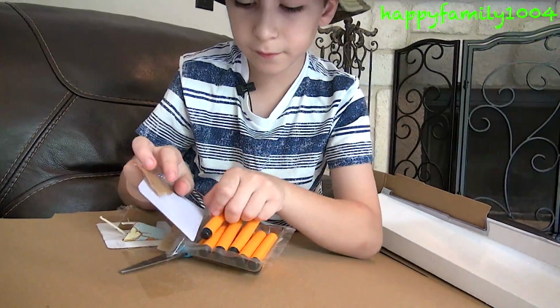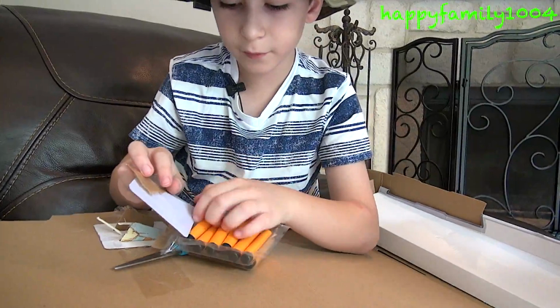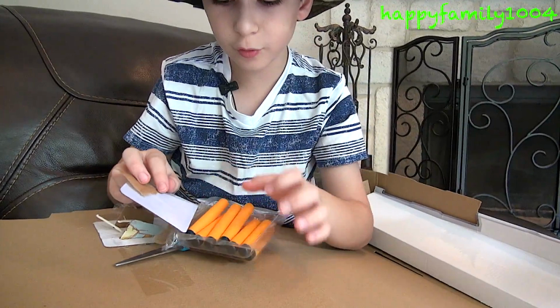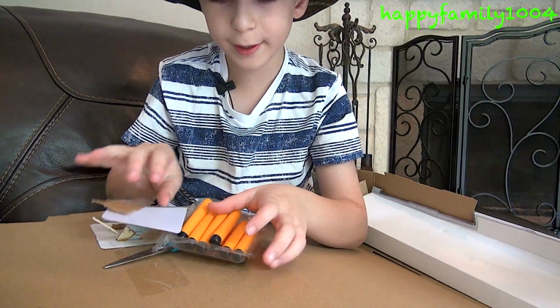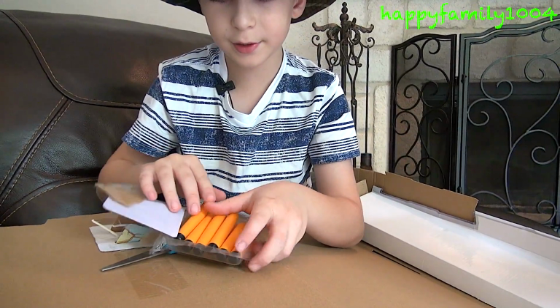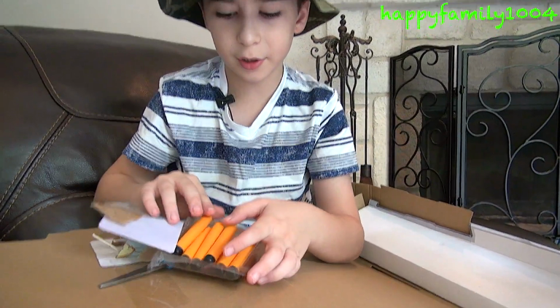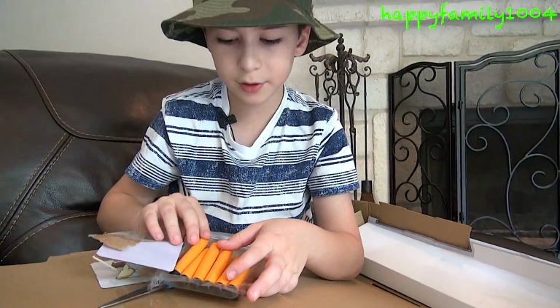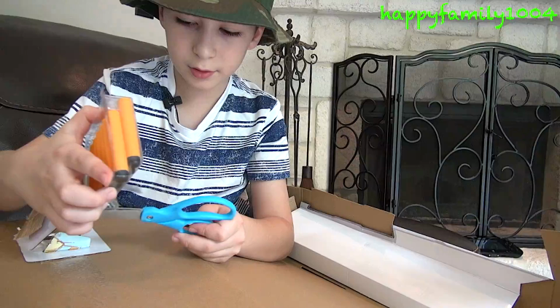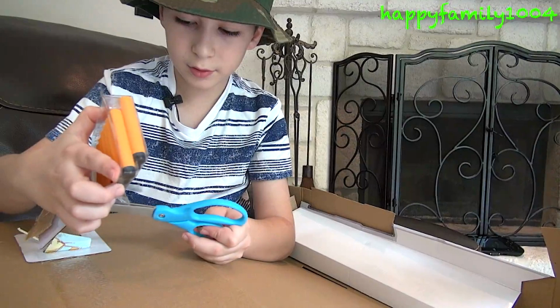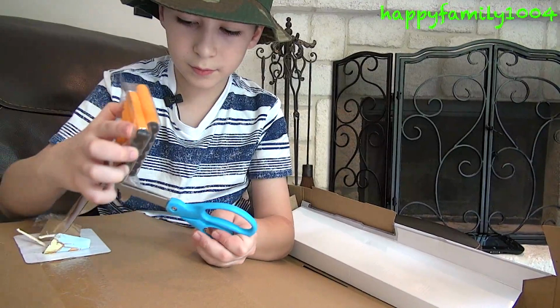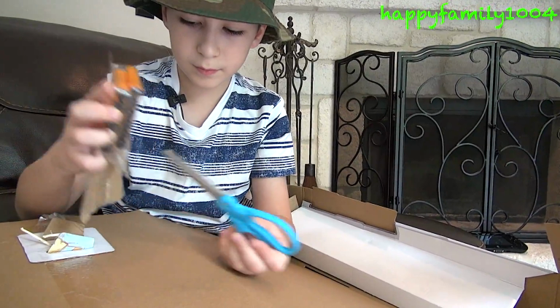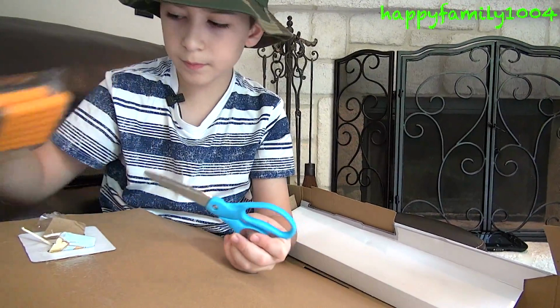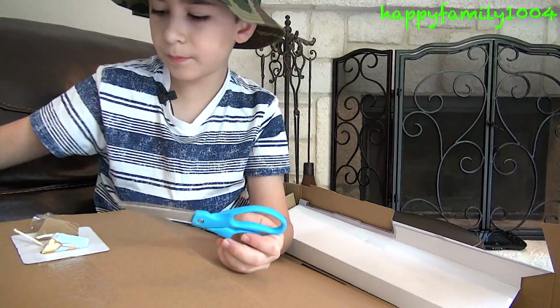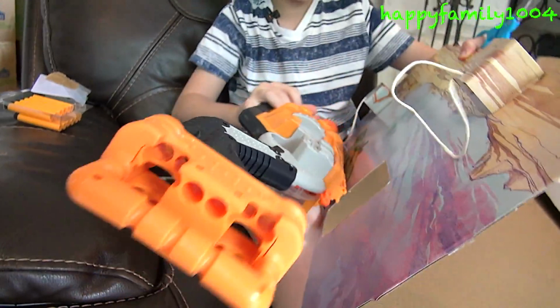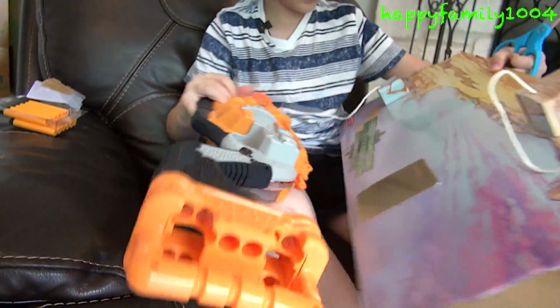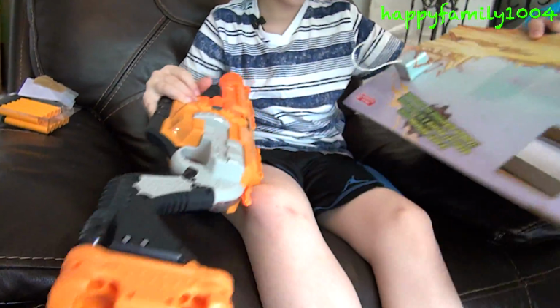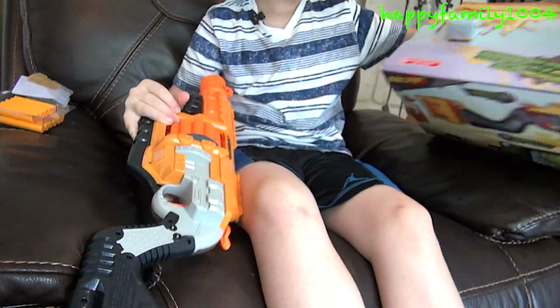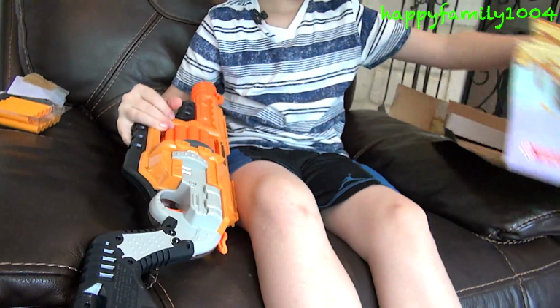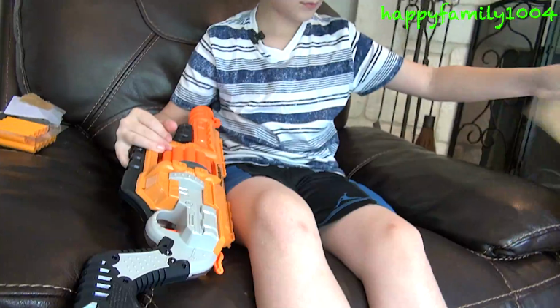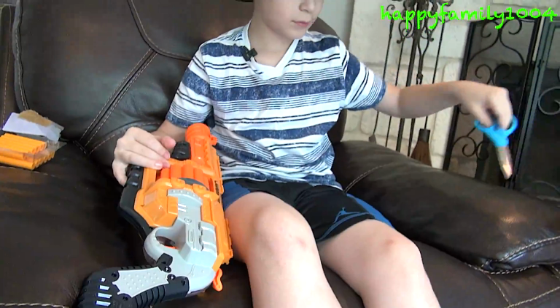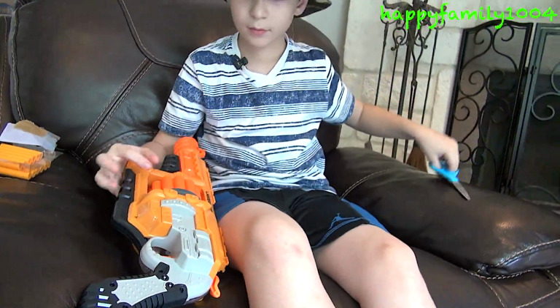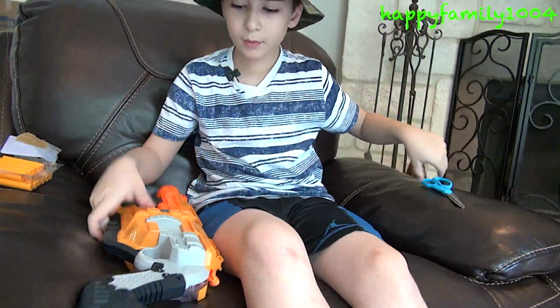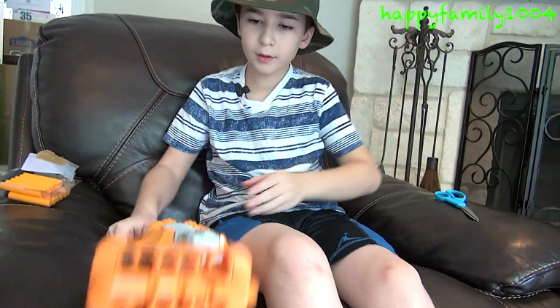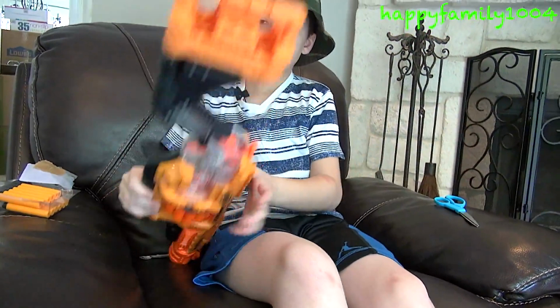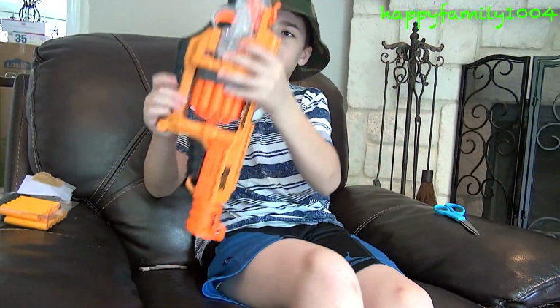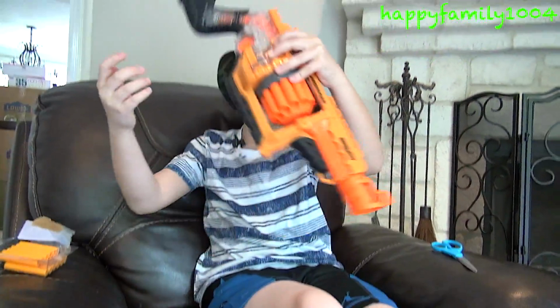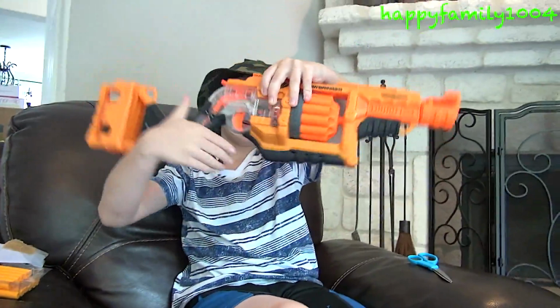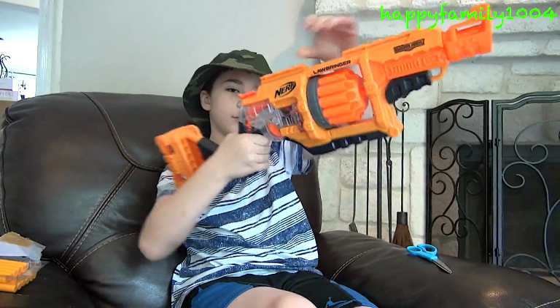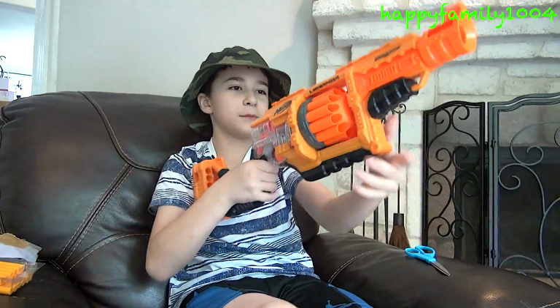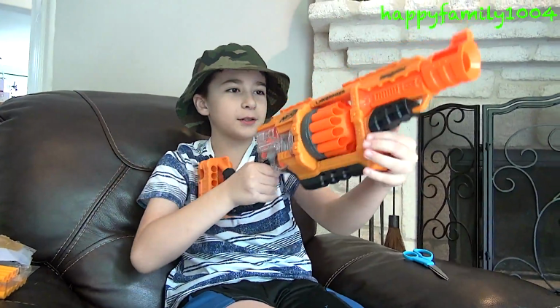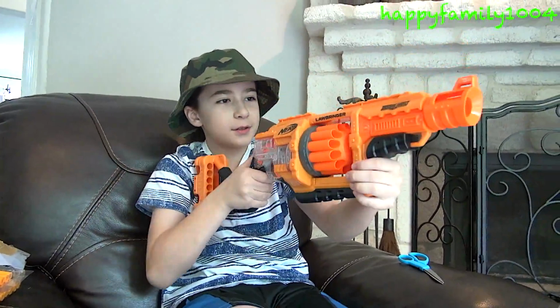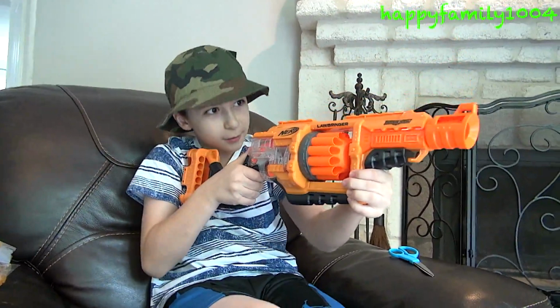Twelve Doomlands darts. So here's the blaster itself.